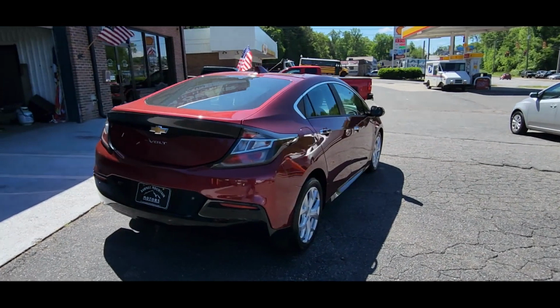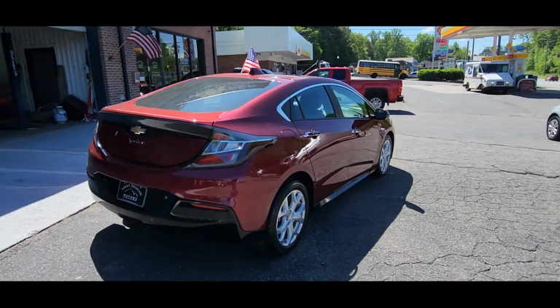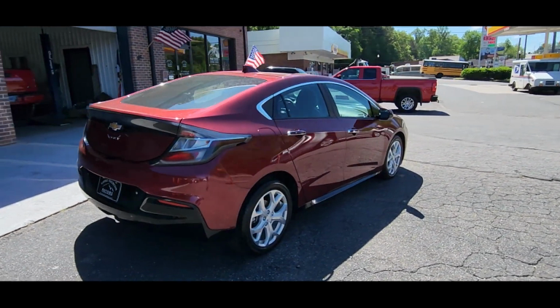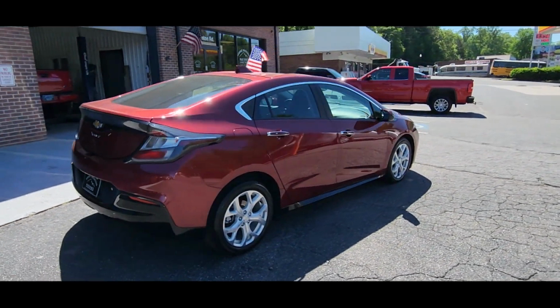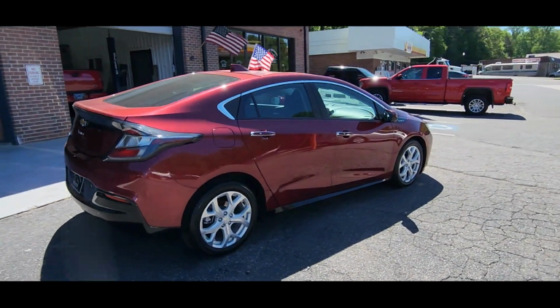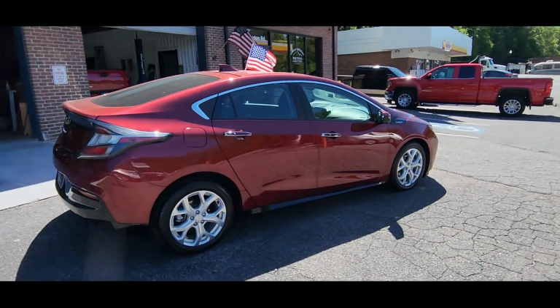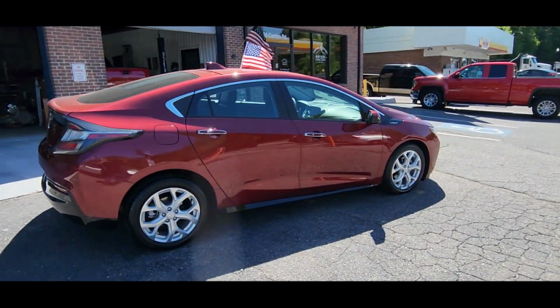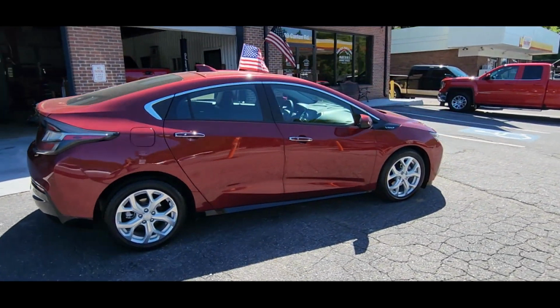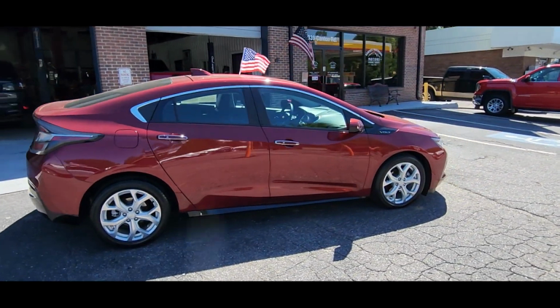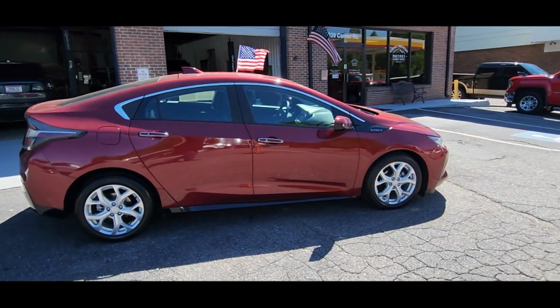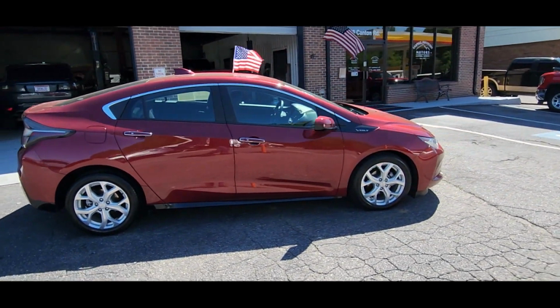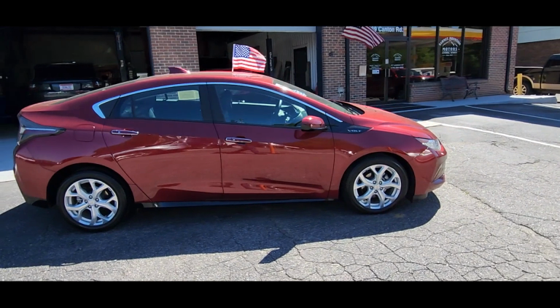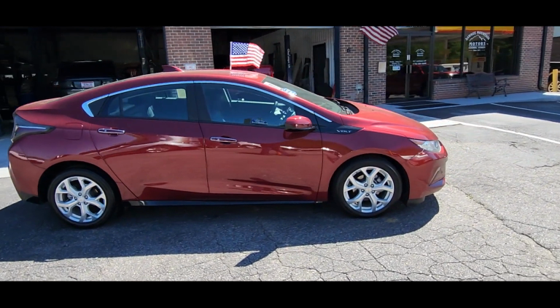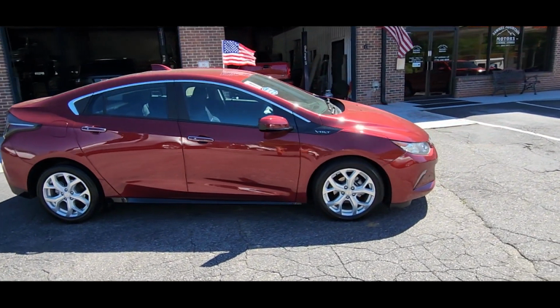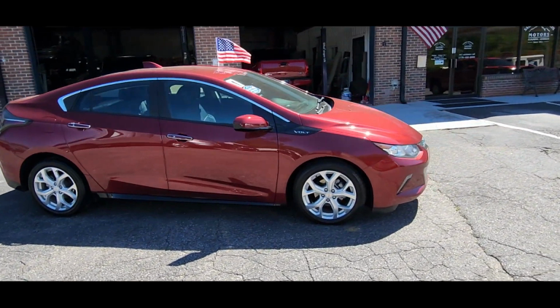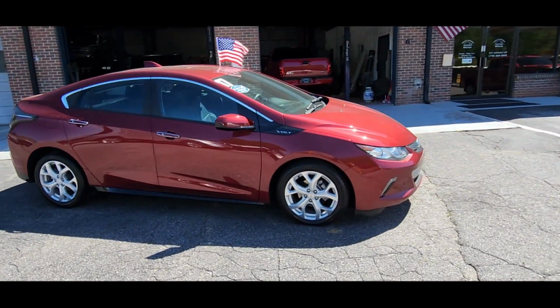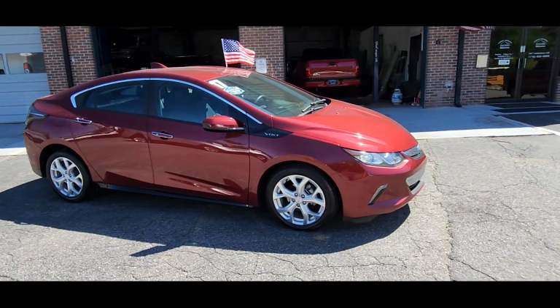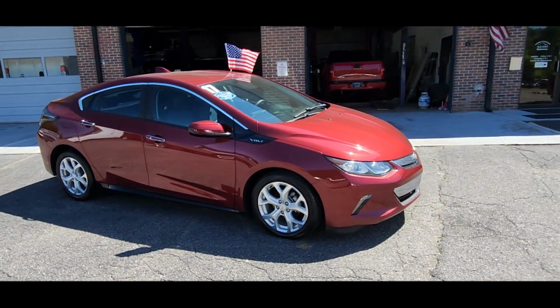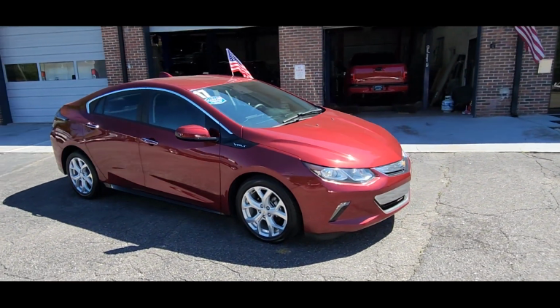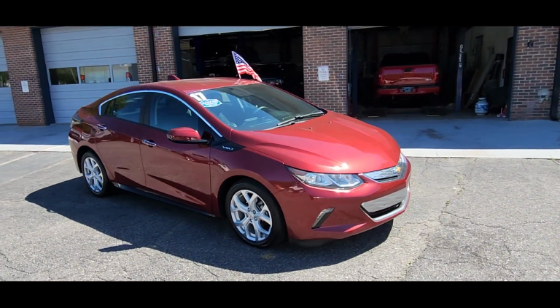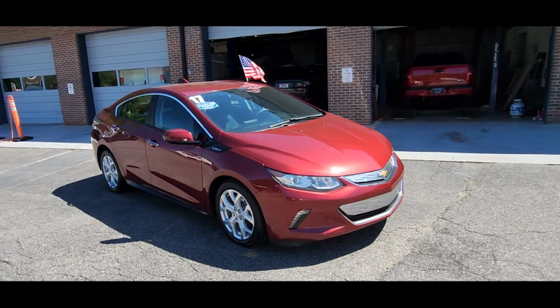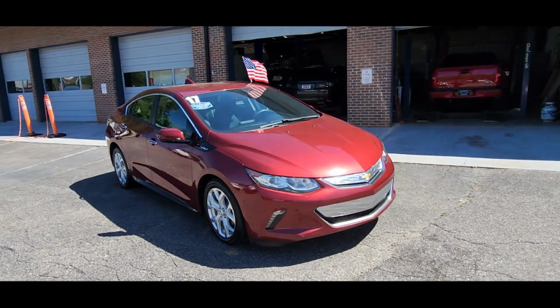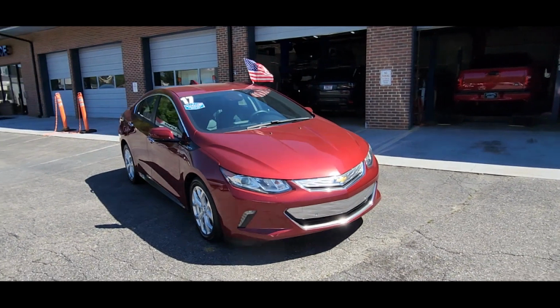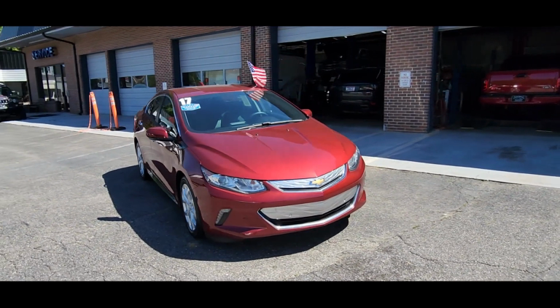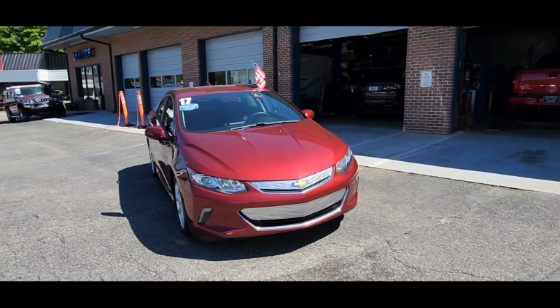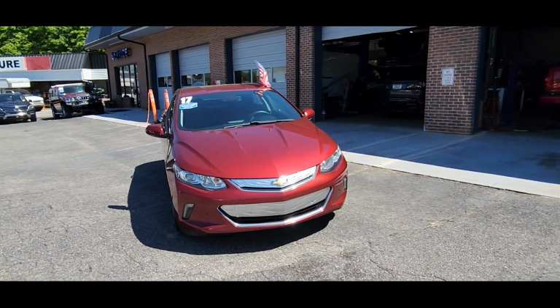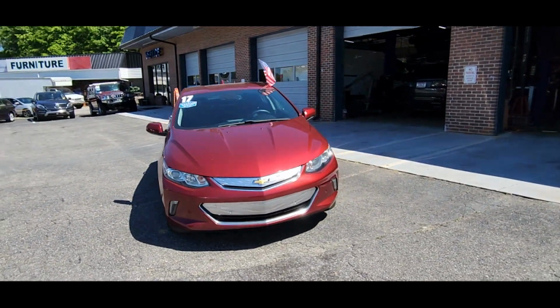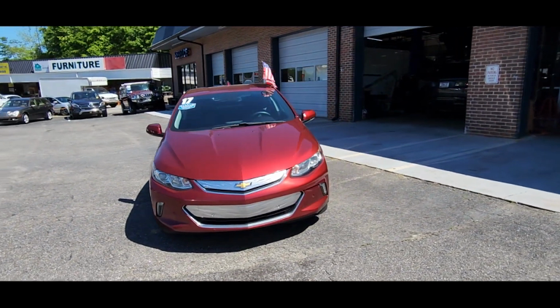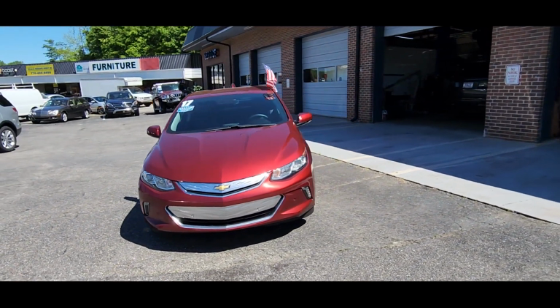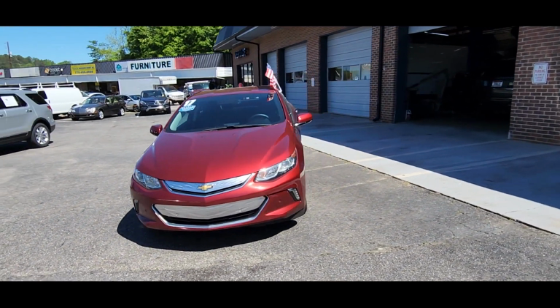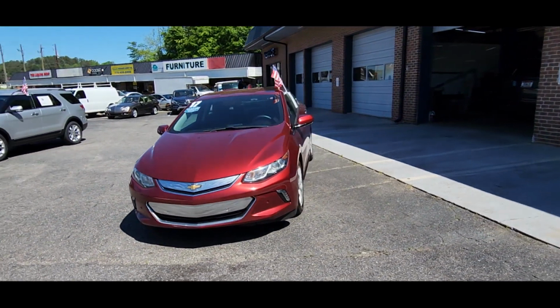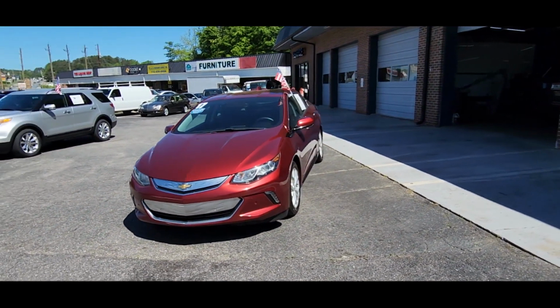Heated side view mirrors, leather seats, backup camera, heated rear seats, pass-through rear seat, Bluetooth, brake assist, keyless start, rear spoiler, auto climate control. Stop by the showroom for a test drive.